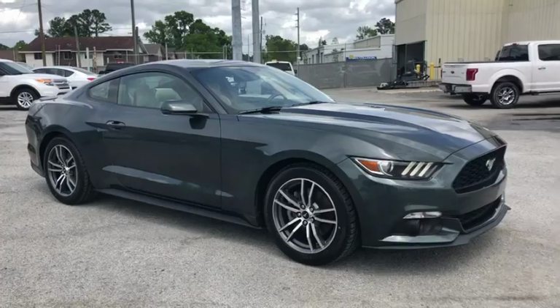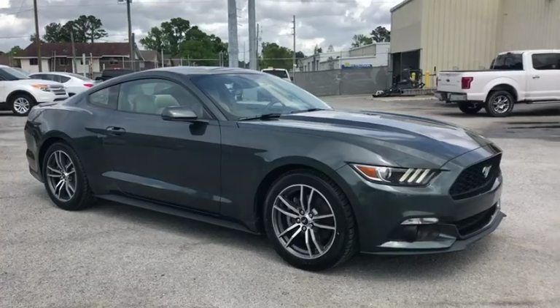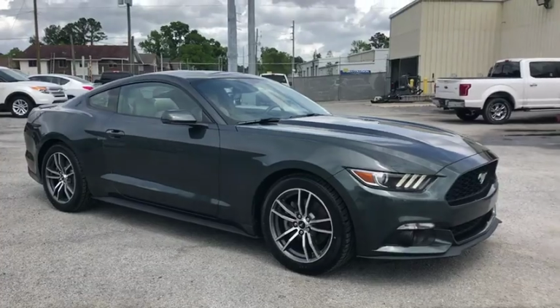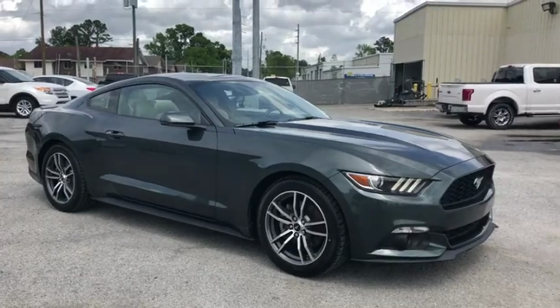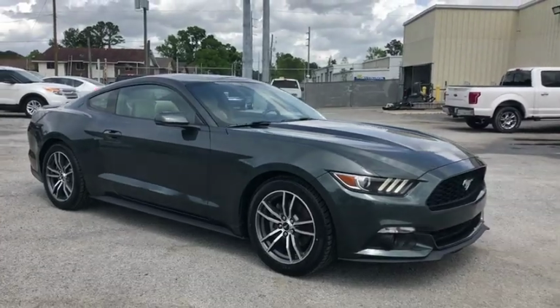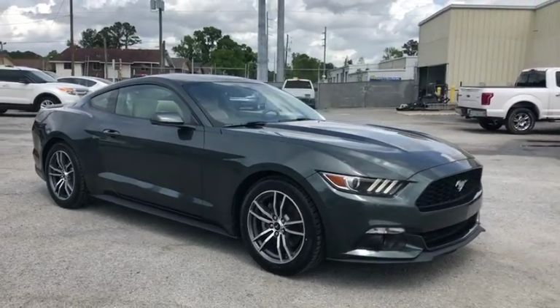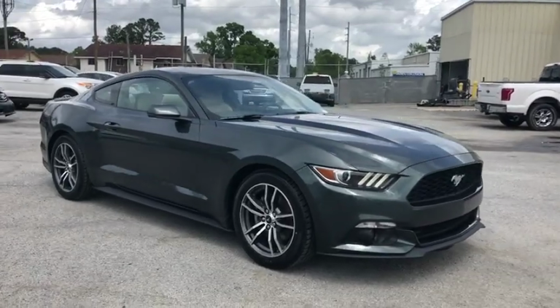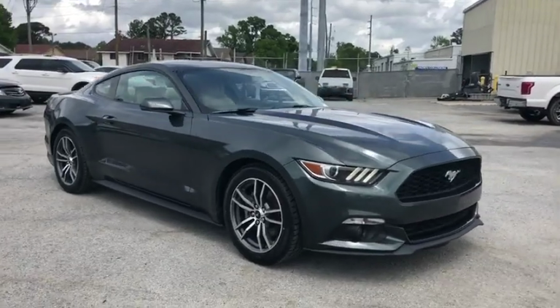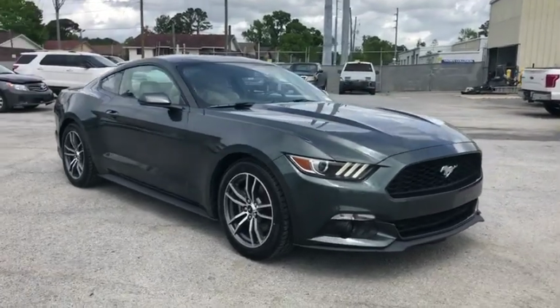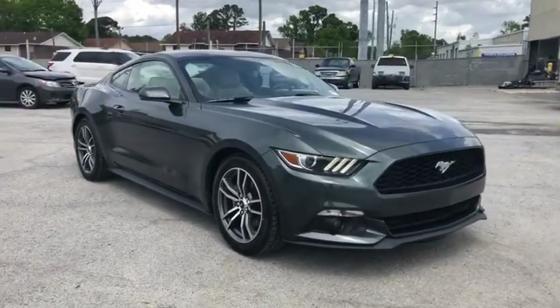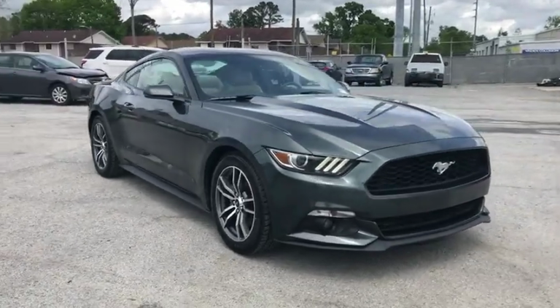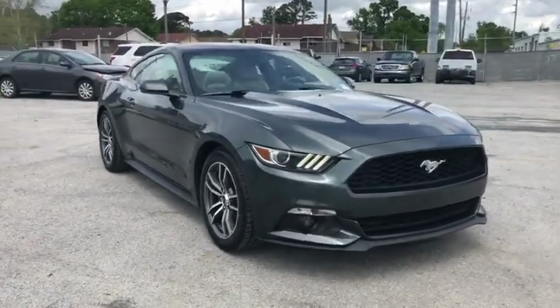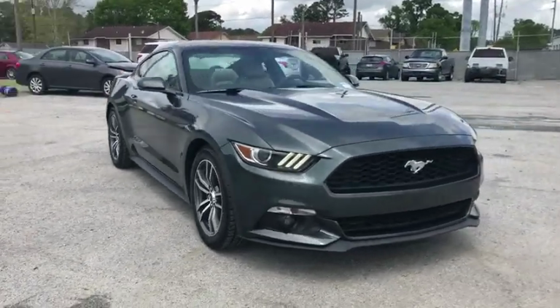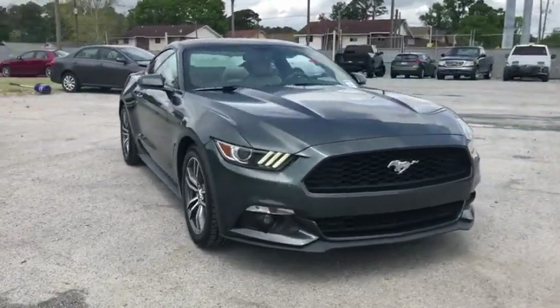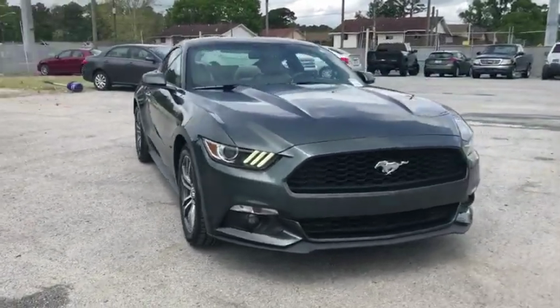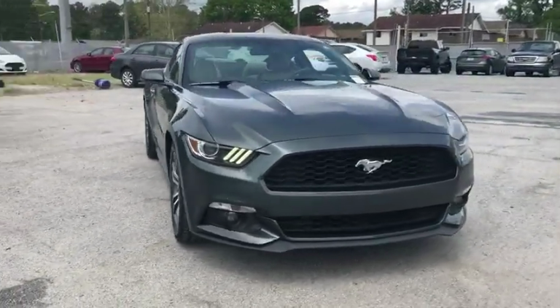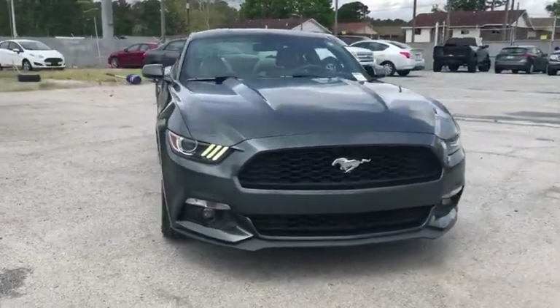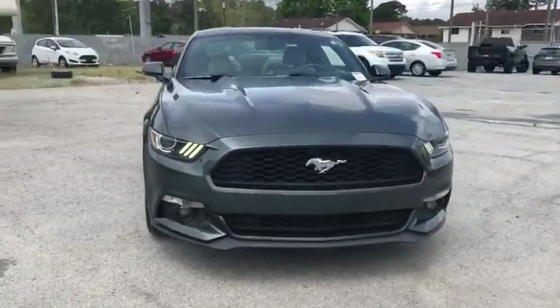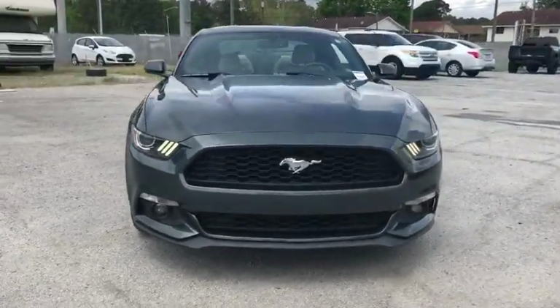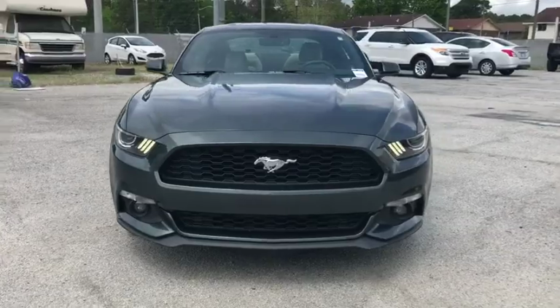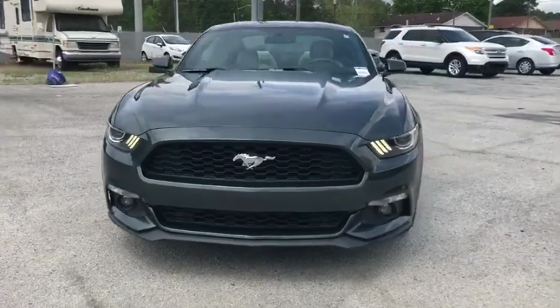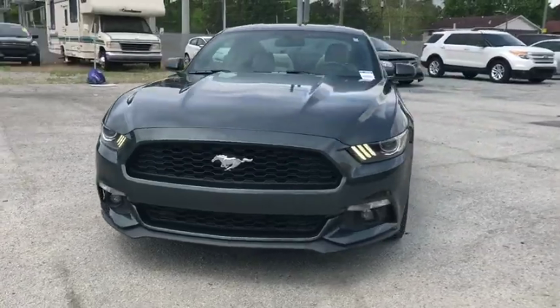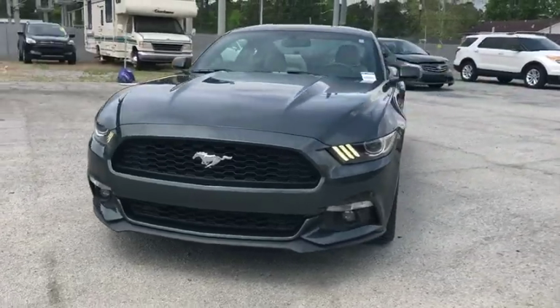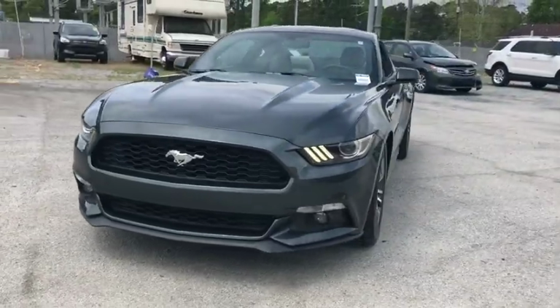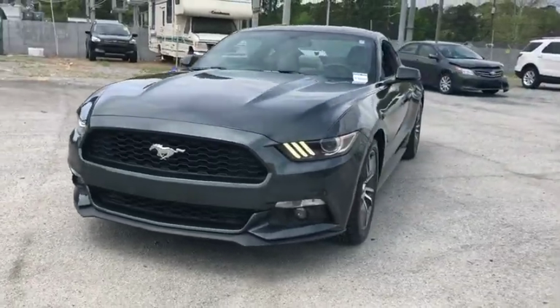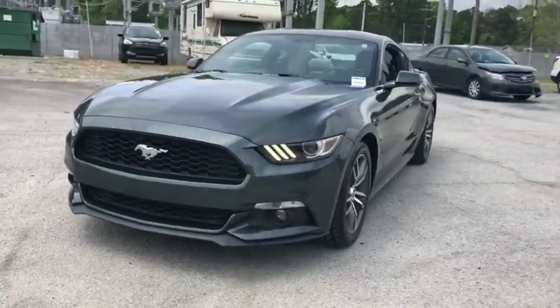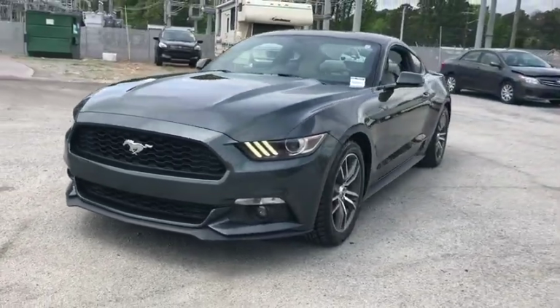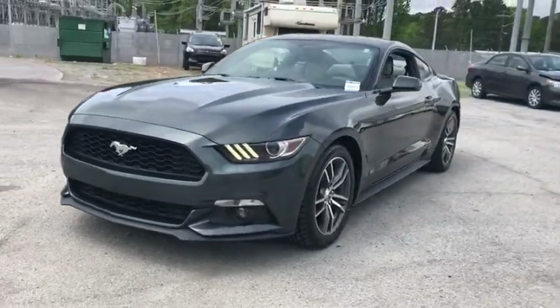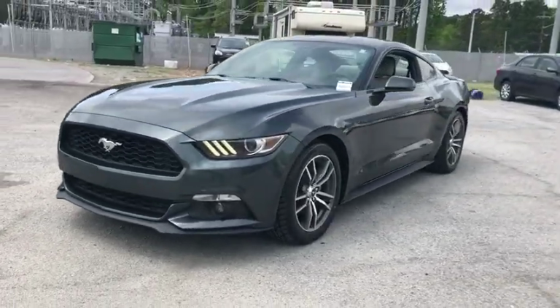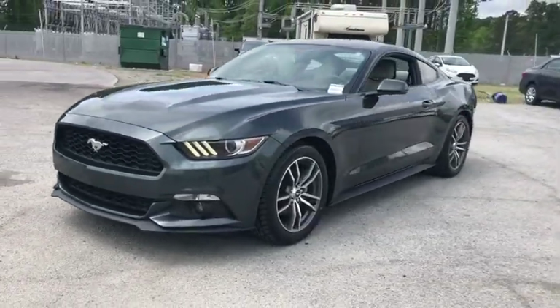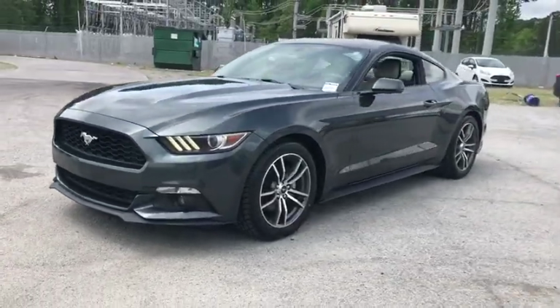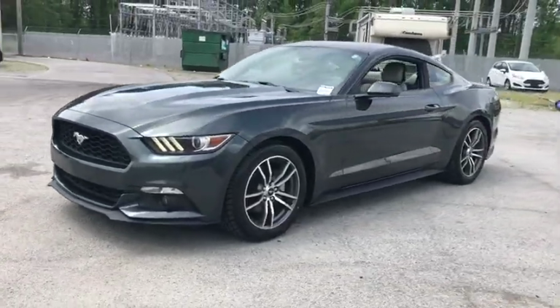The 2015 Ford Mustang. The Mustang is race-worthy and ready for the track. This vehicle has less than 60,000 miles.